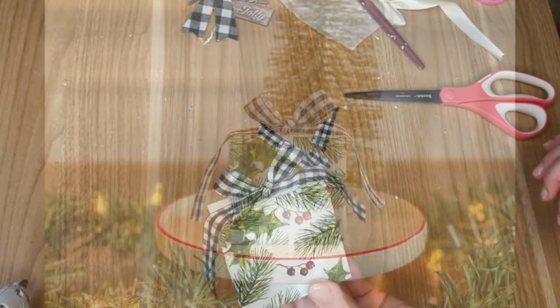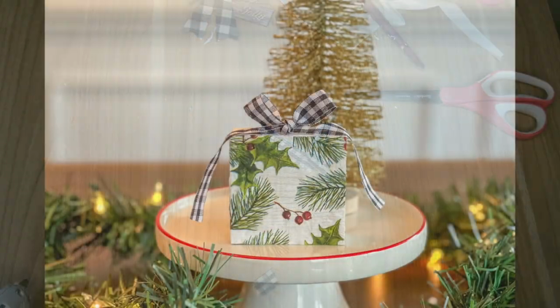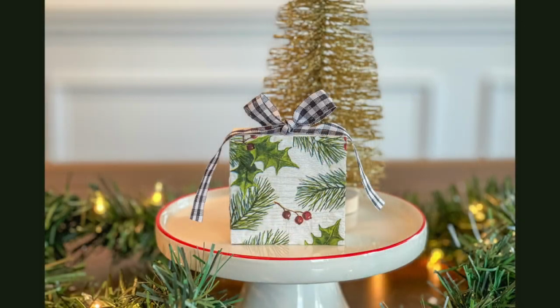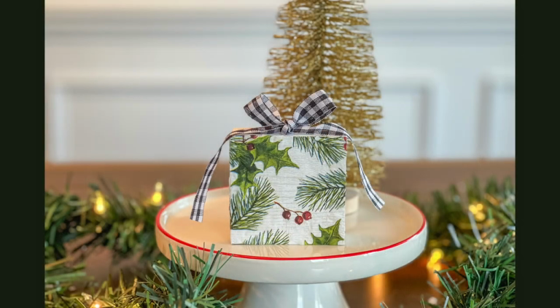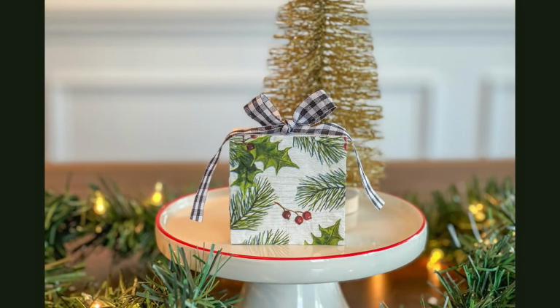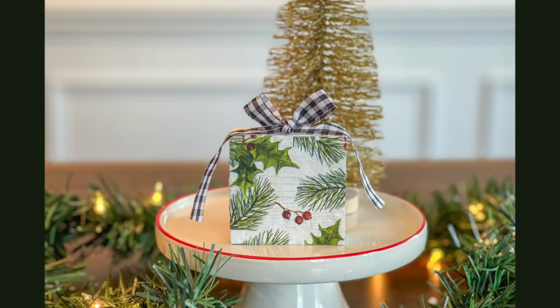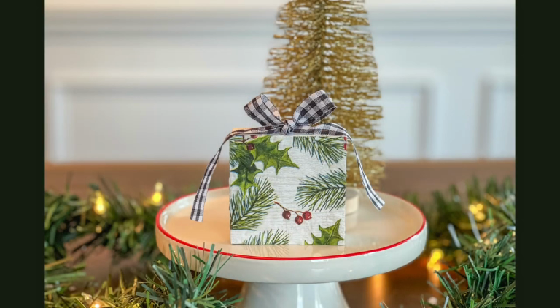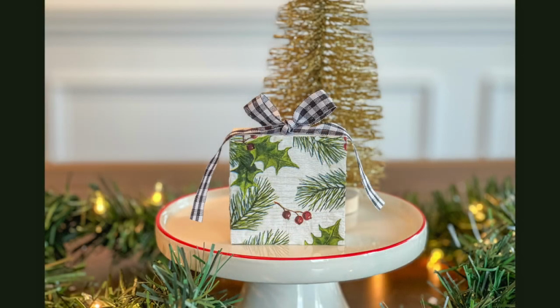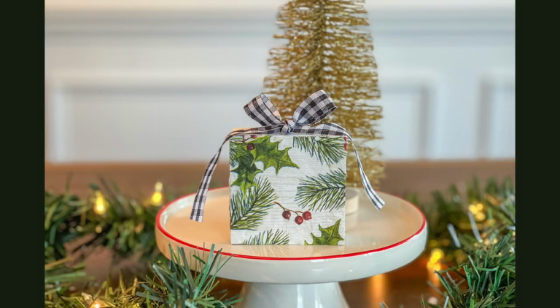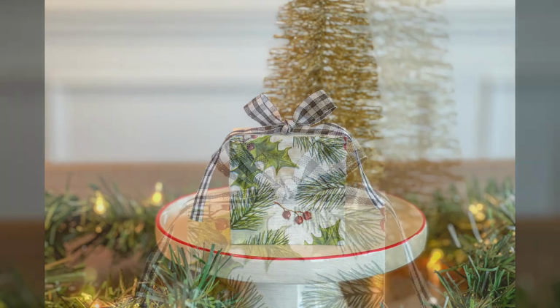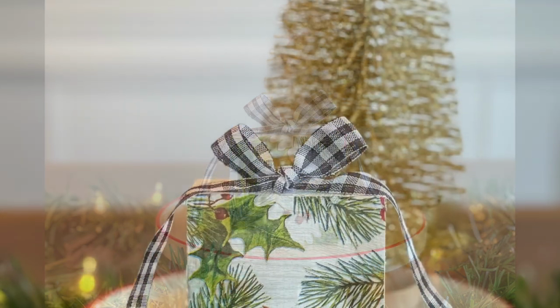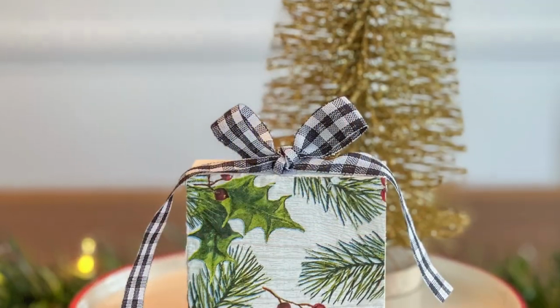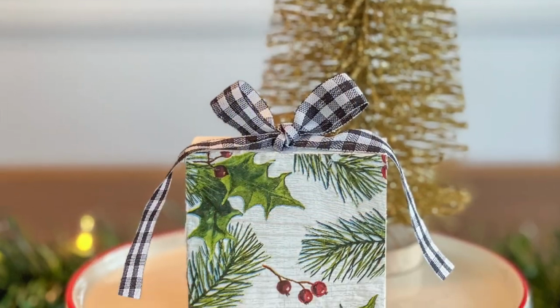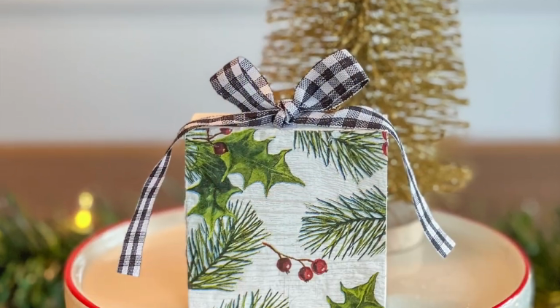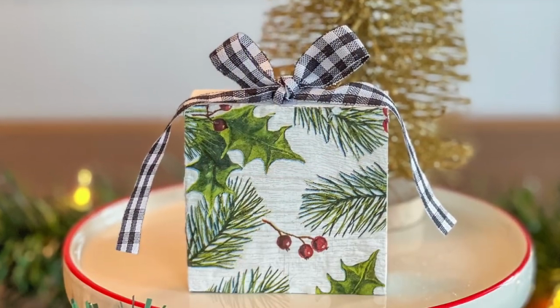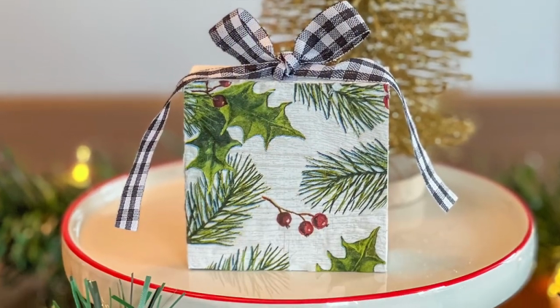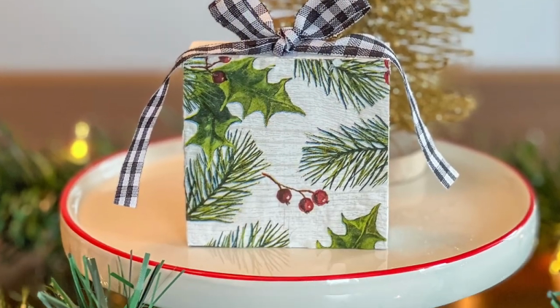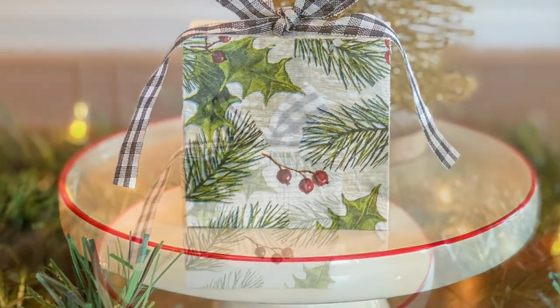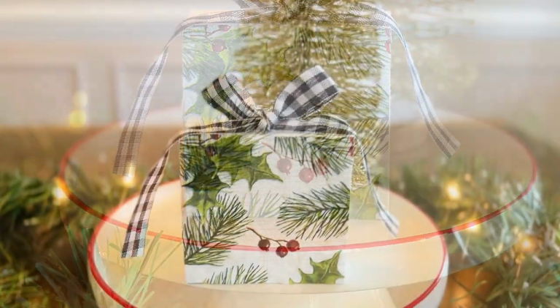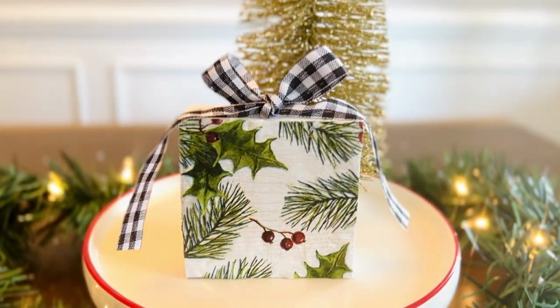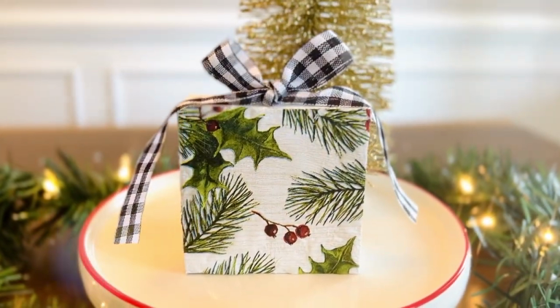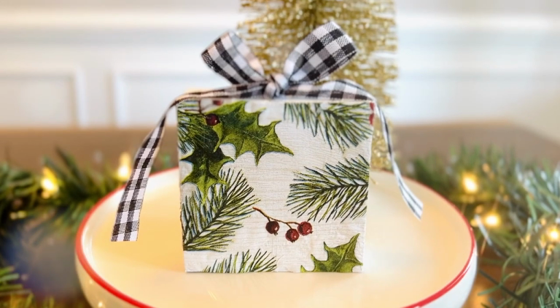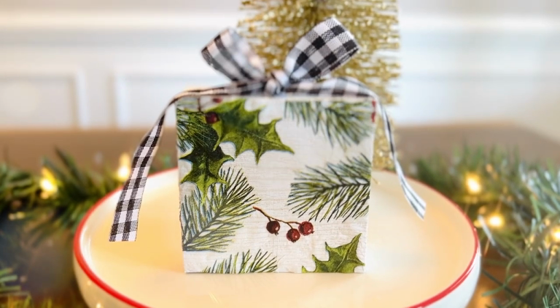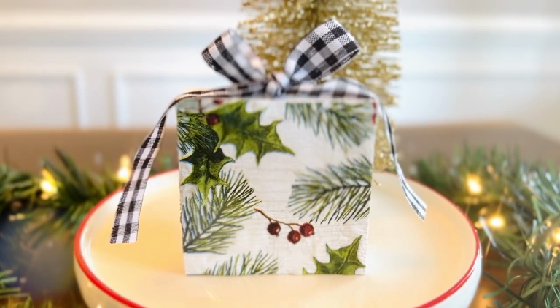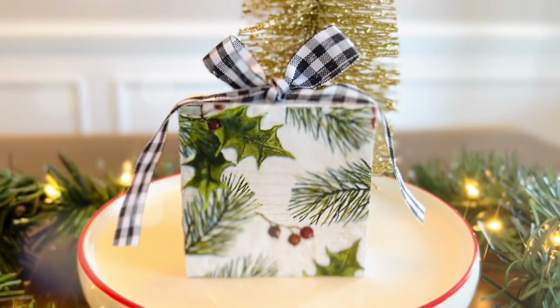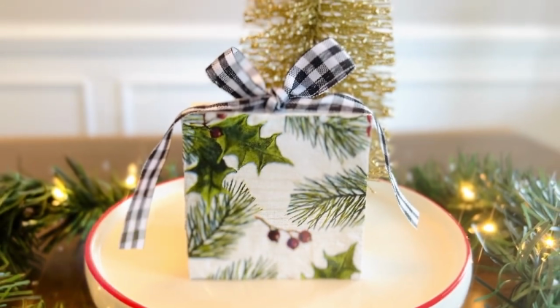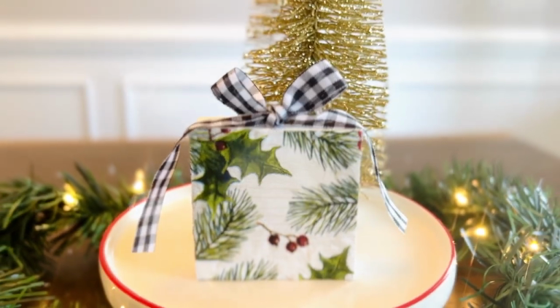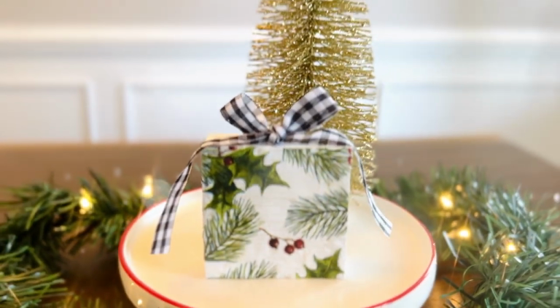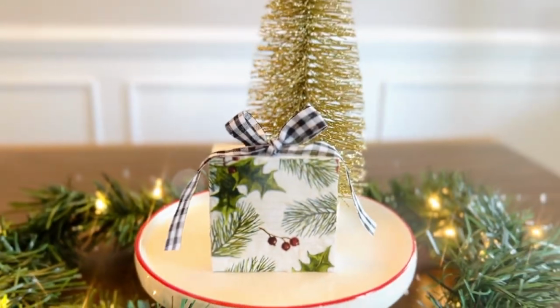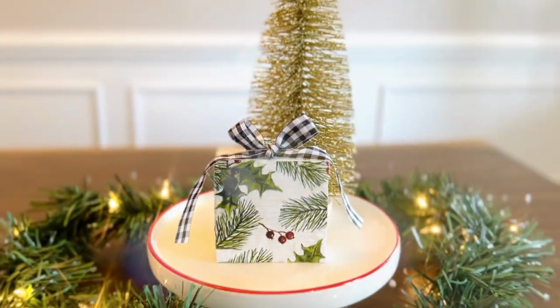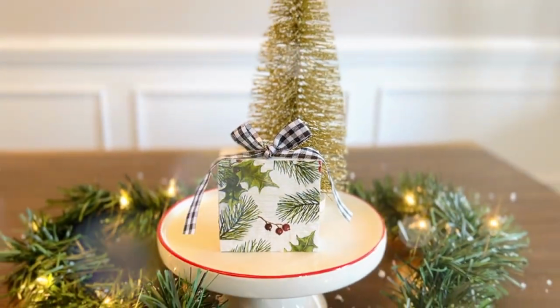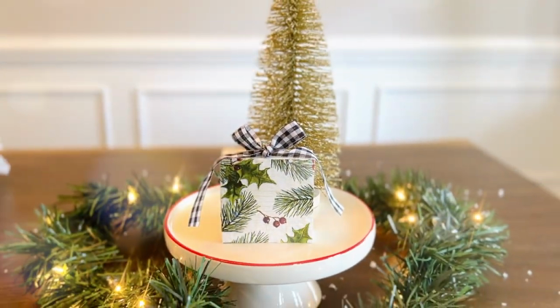At first I wasn't really sure what I was going to do with this wood block — I just thought the technique was really cool — and then I realized it really looked like a present to me, so I added a bow on top to finish off this DIY.